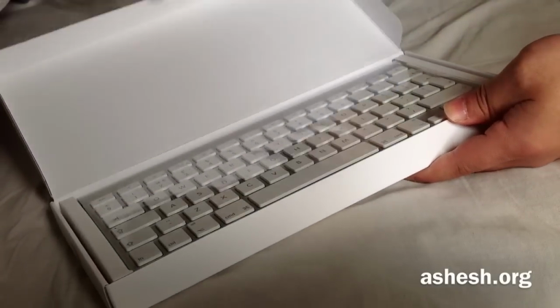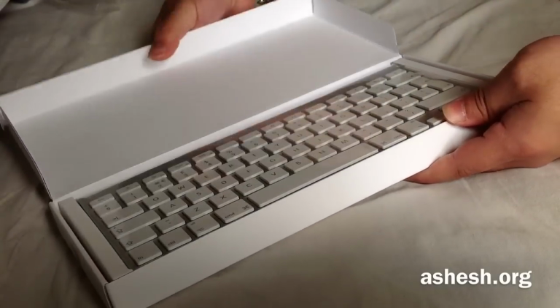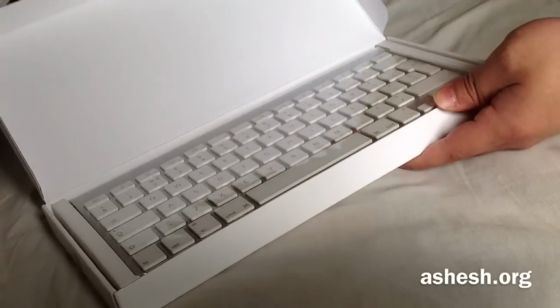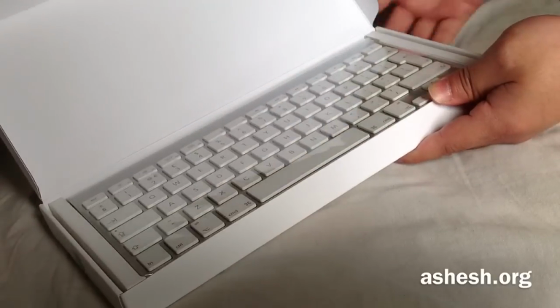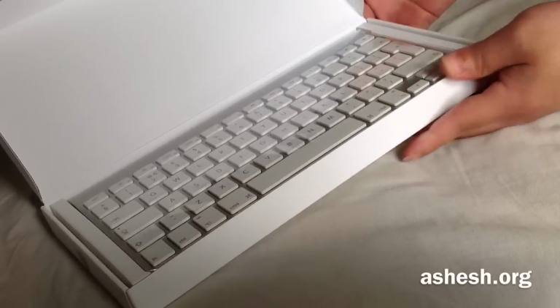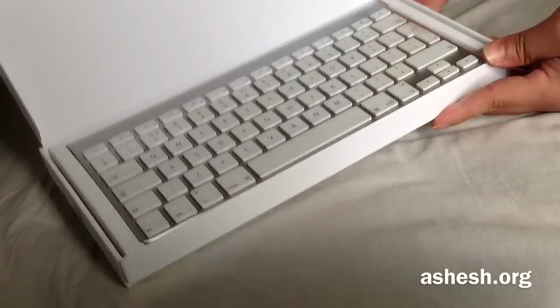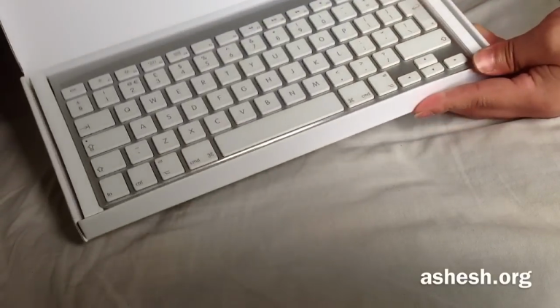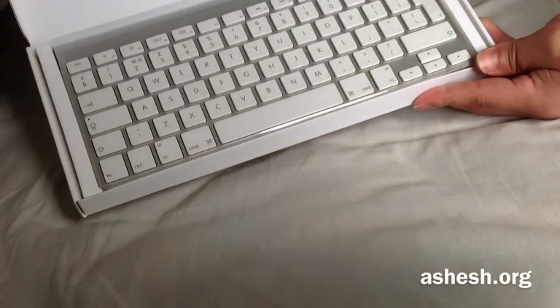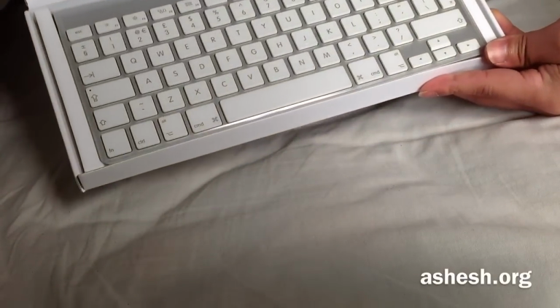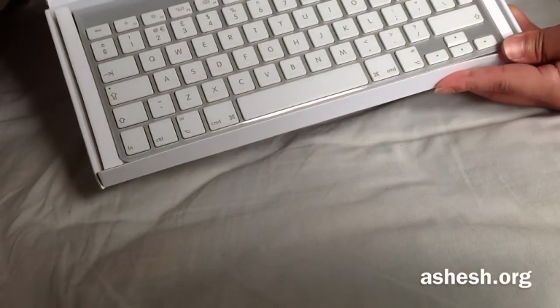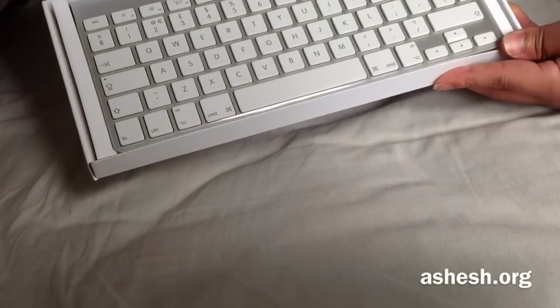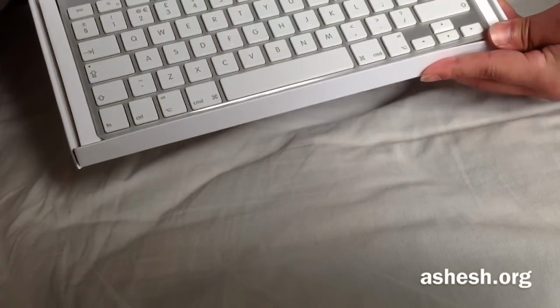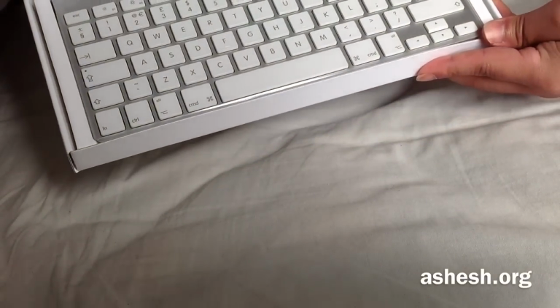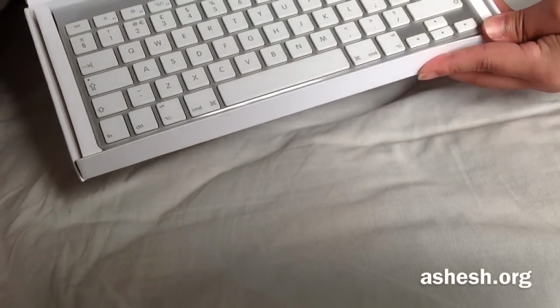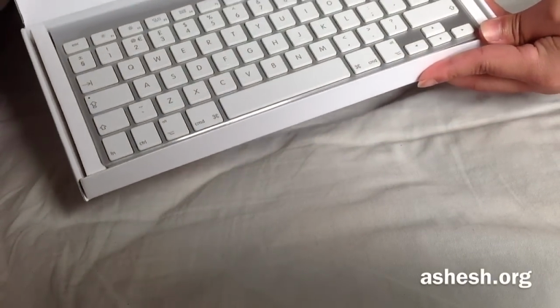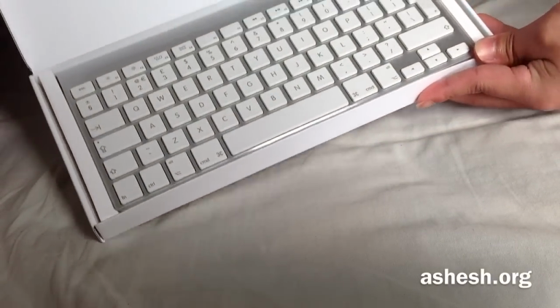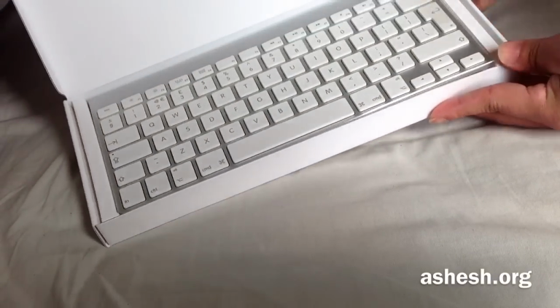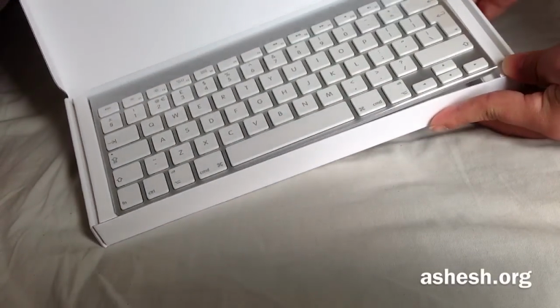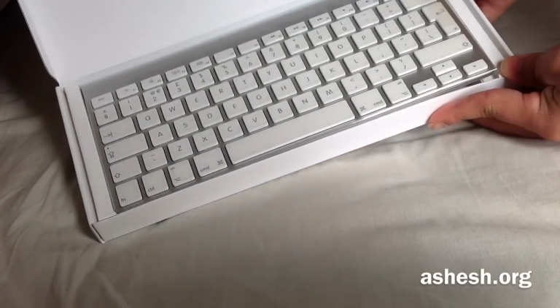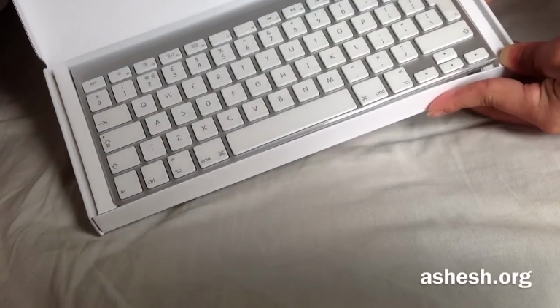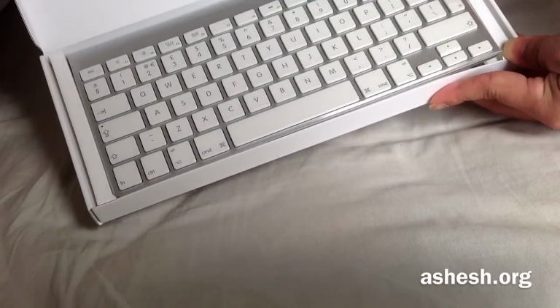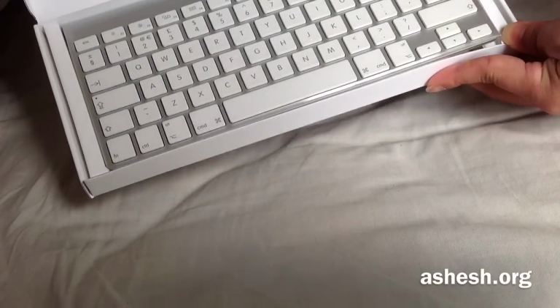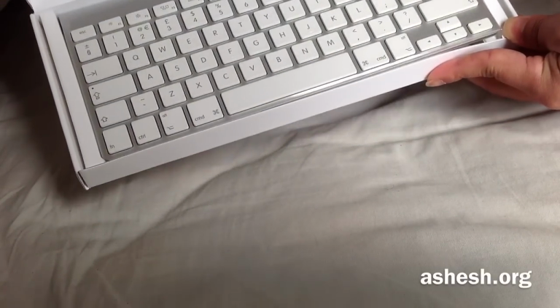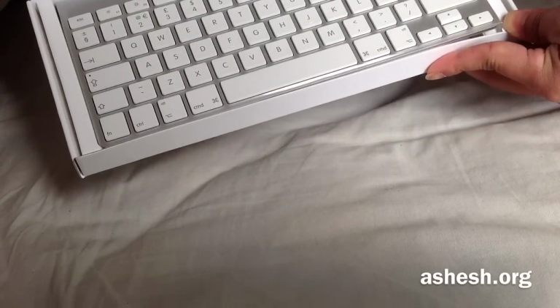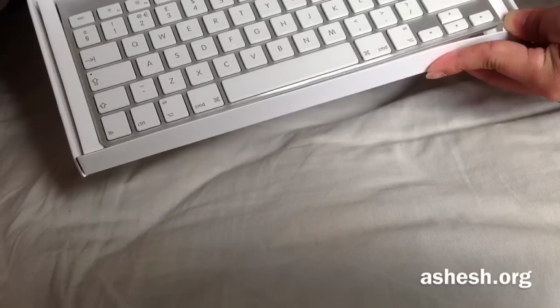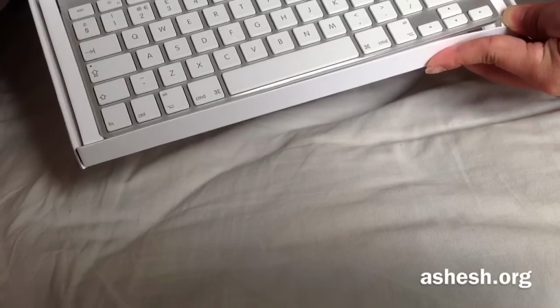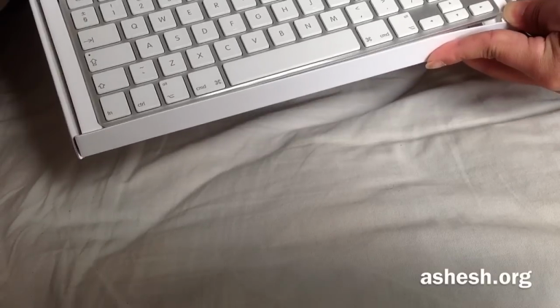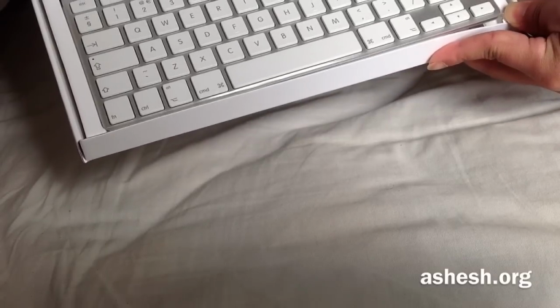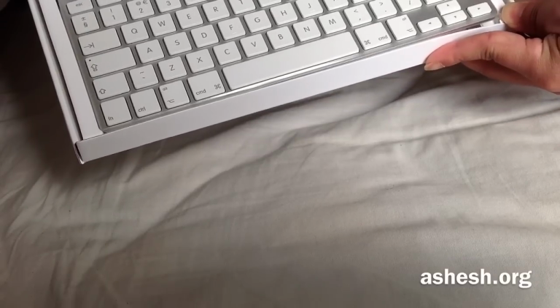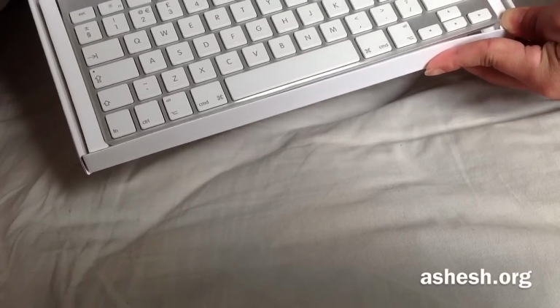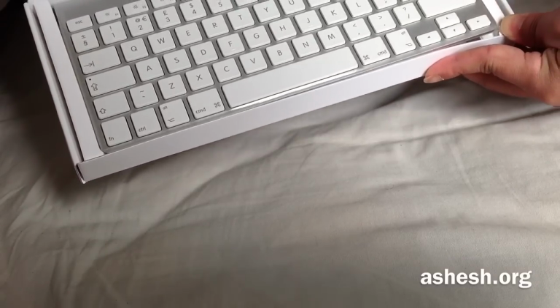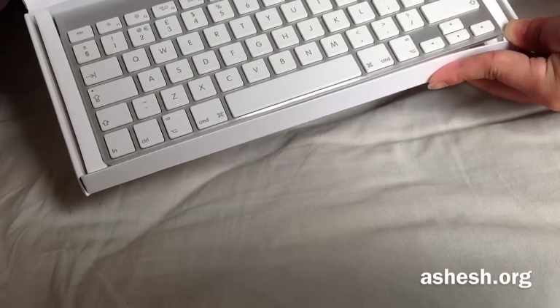Here it is. It's a 40% keyboard — no number pad. This is one of those compact keyboards.